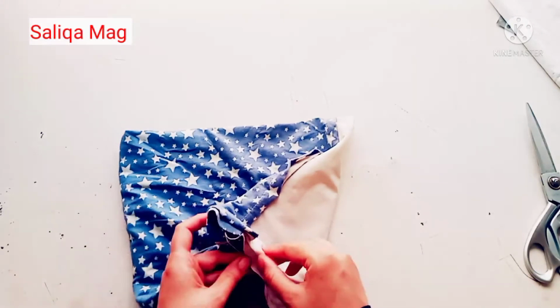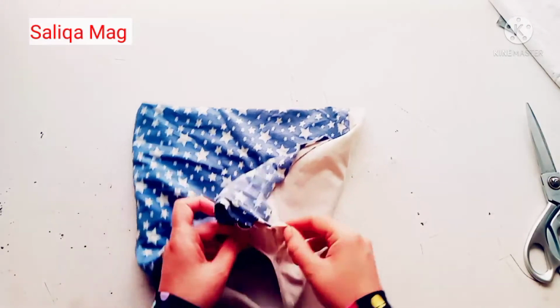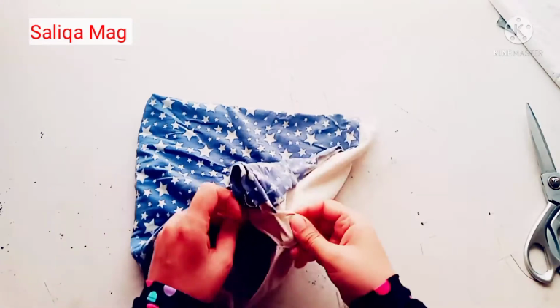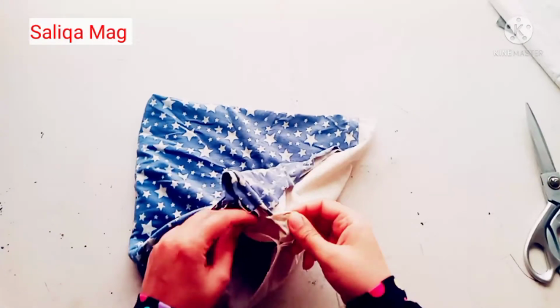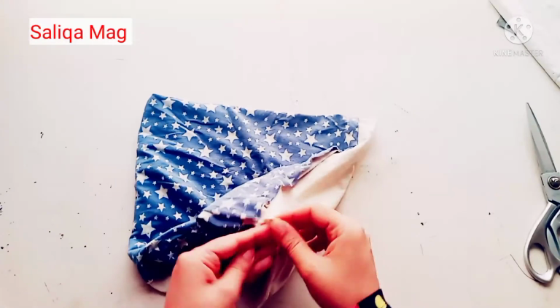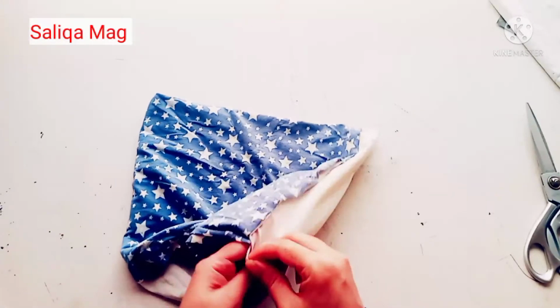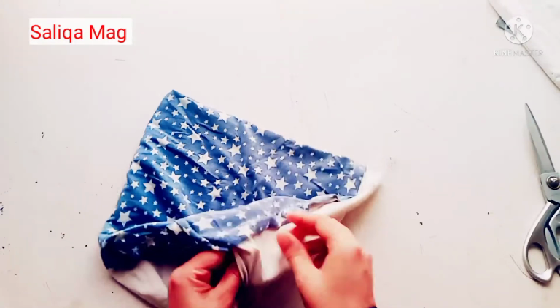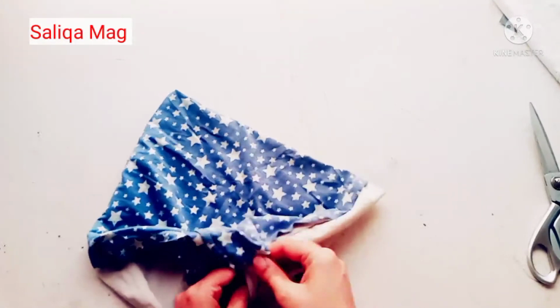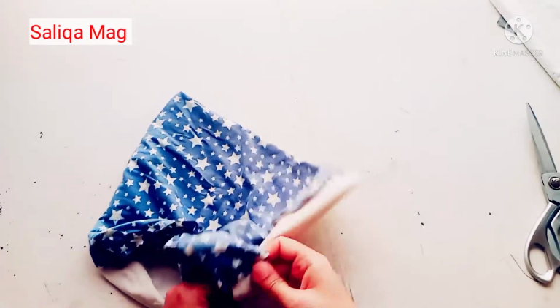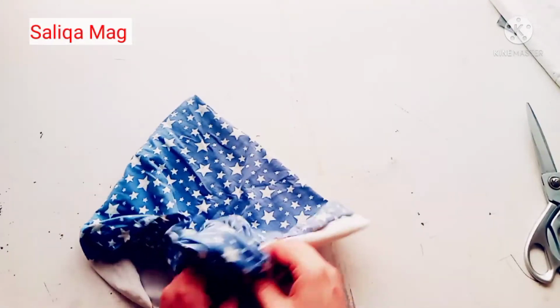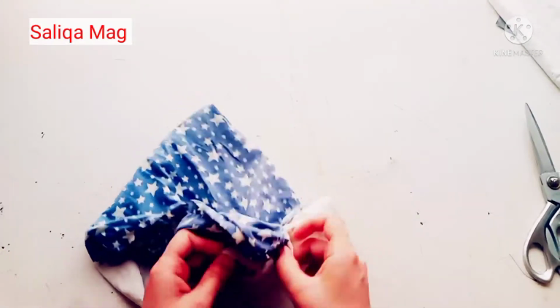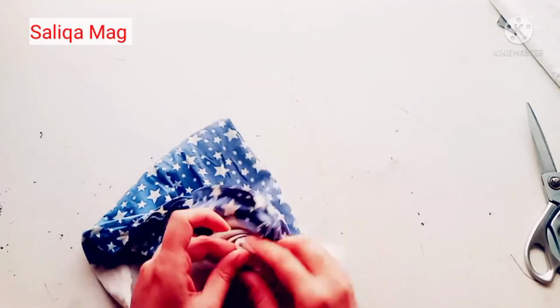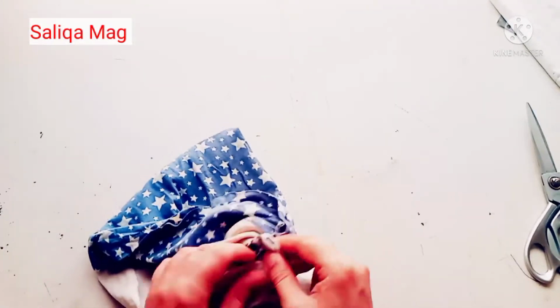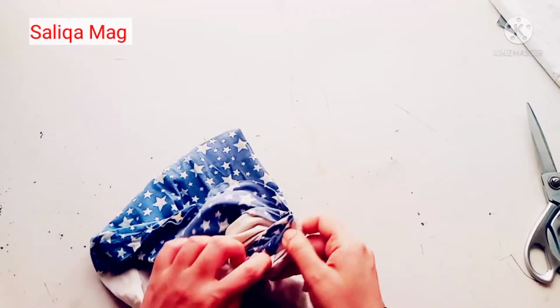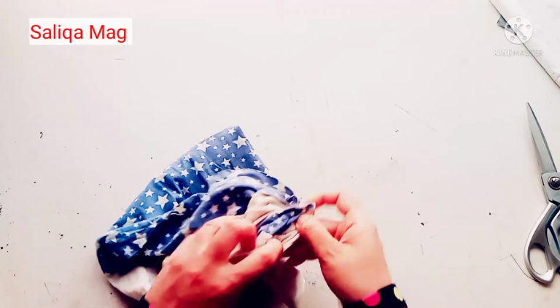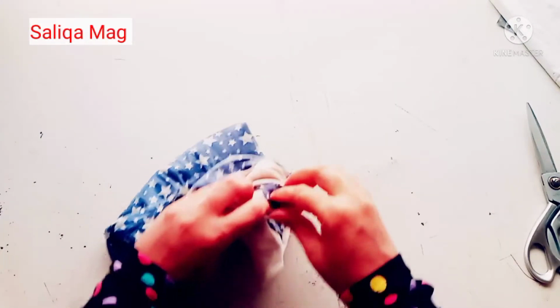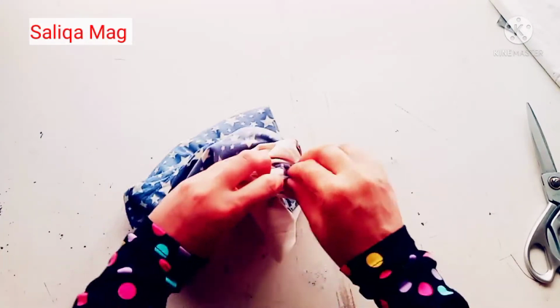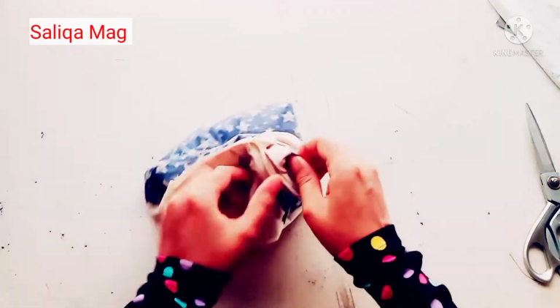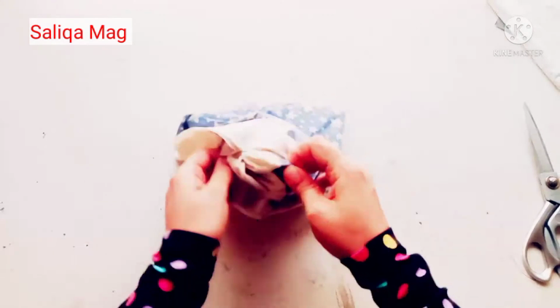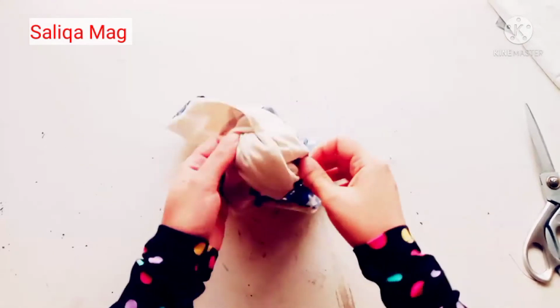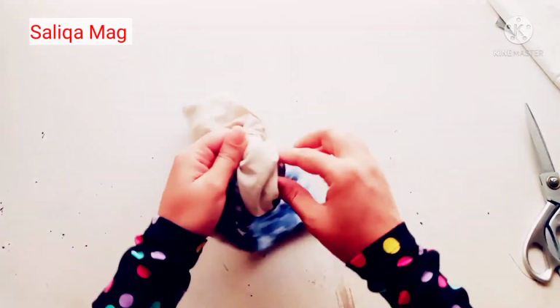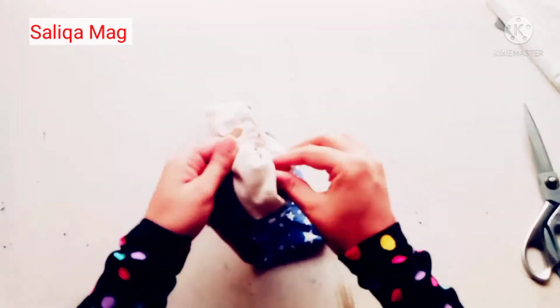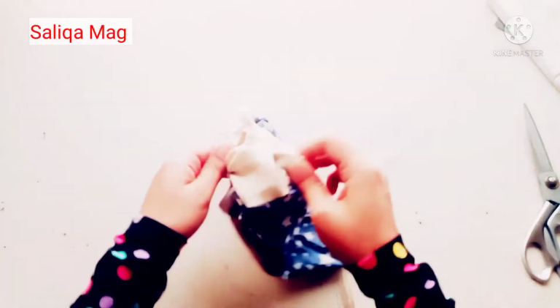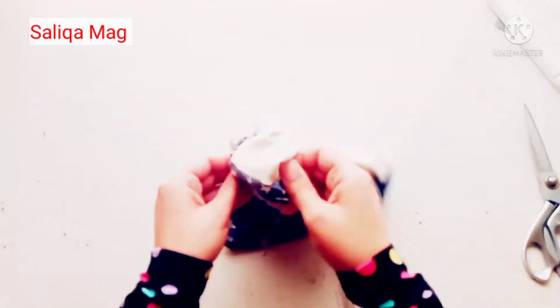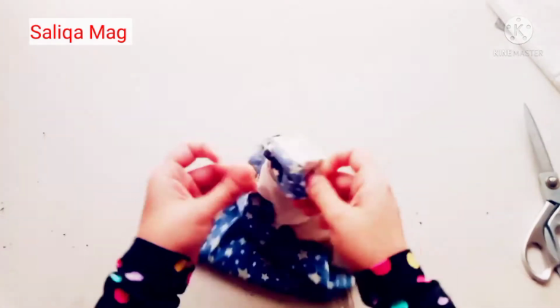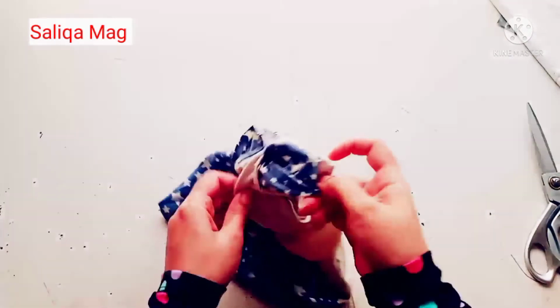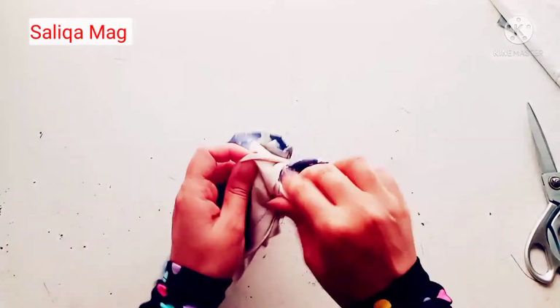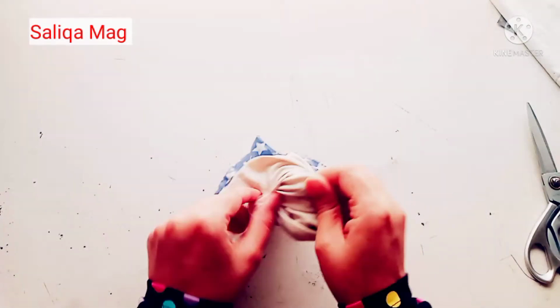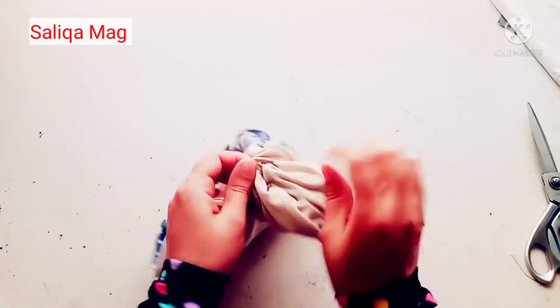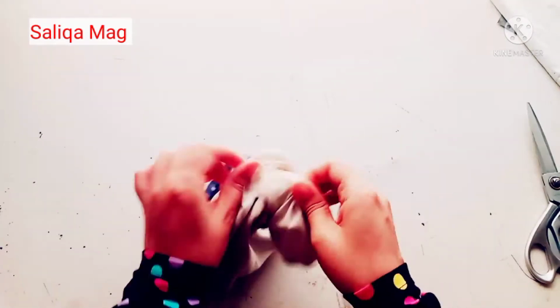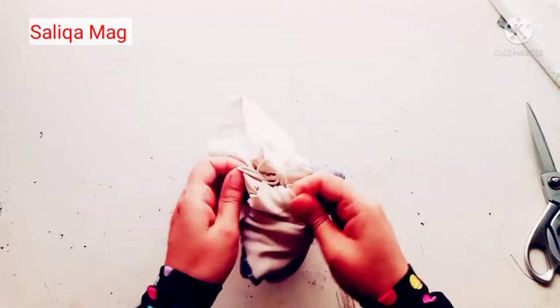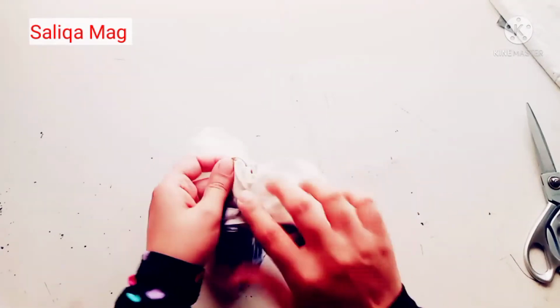I just stitch here, and then you can turn it inside out. After turning, make sure that the stretchable side is on the outside.